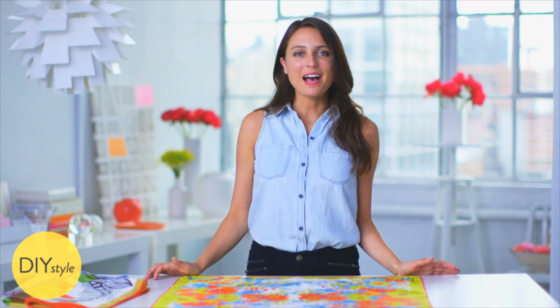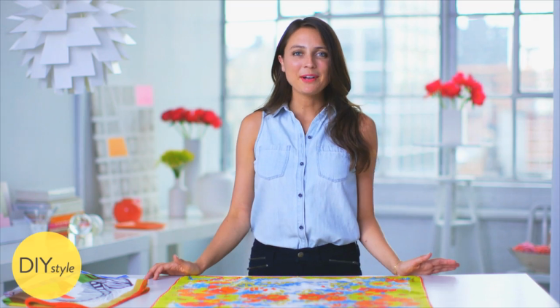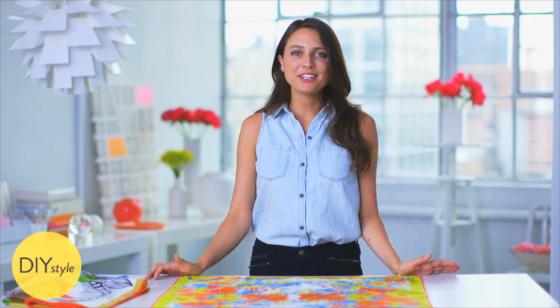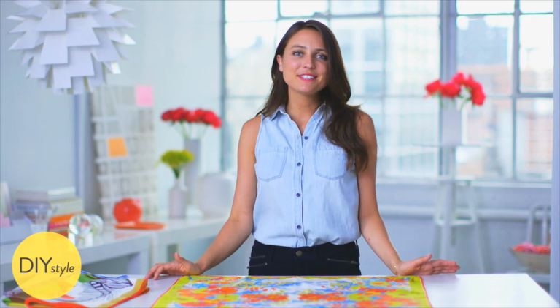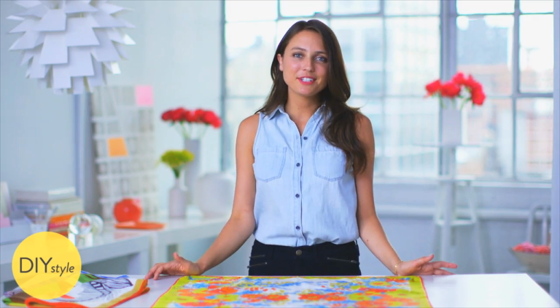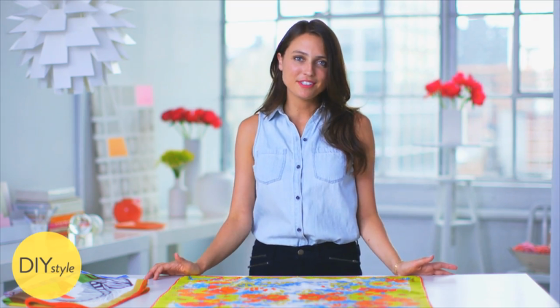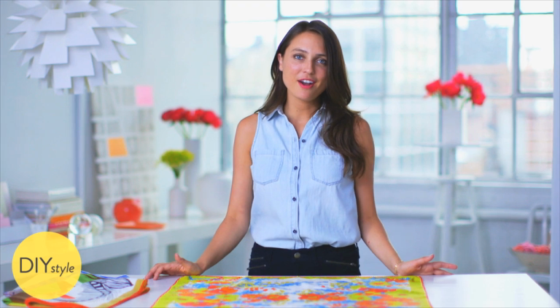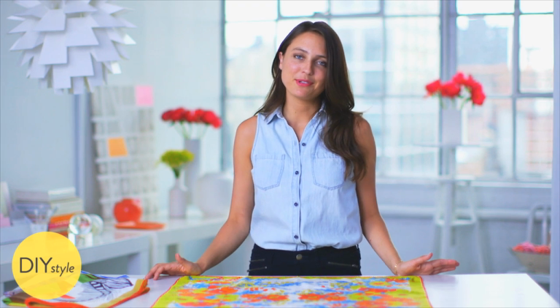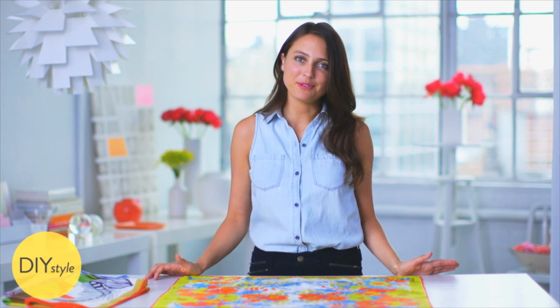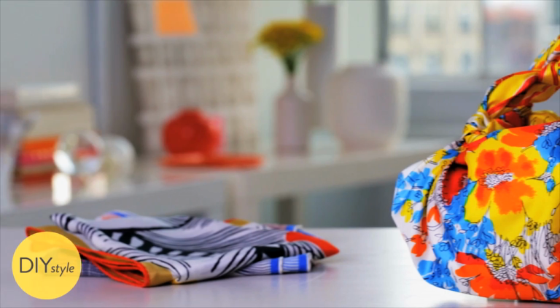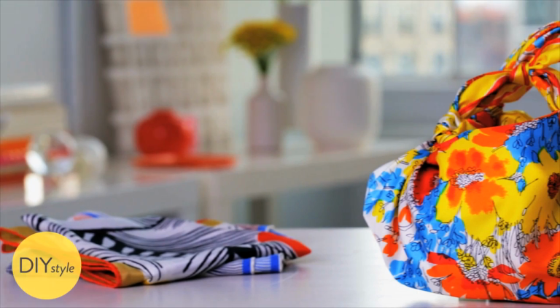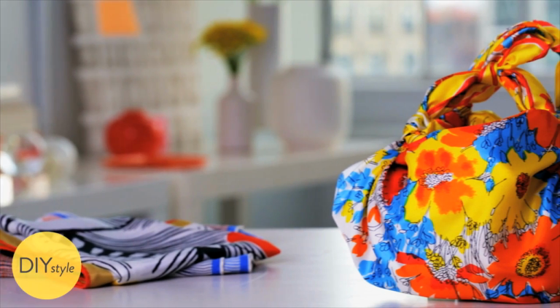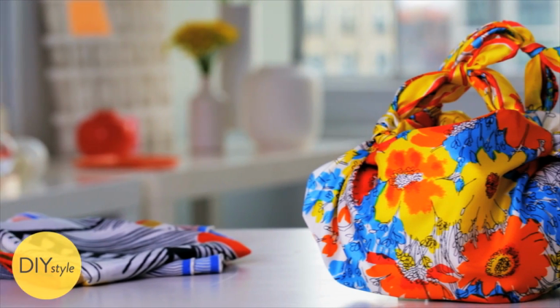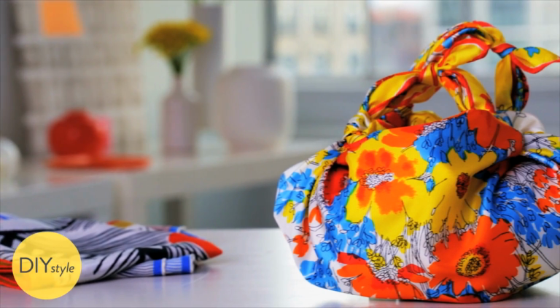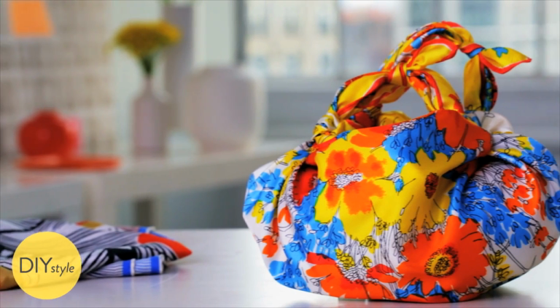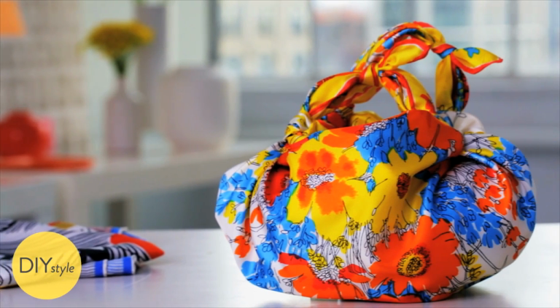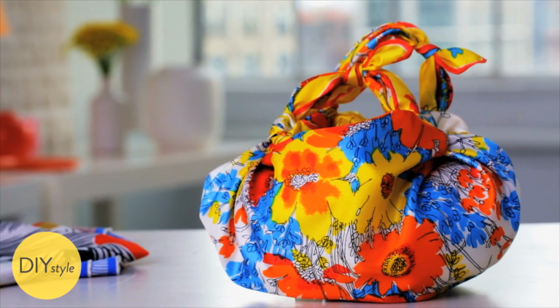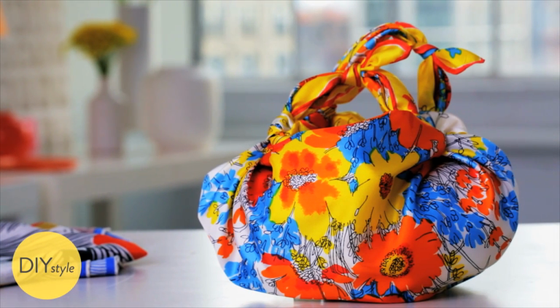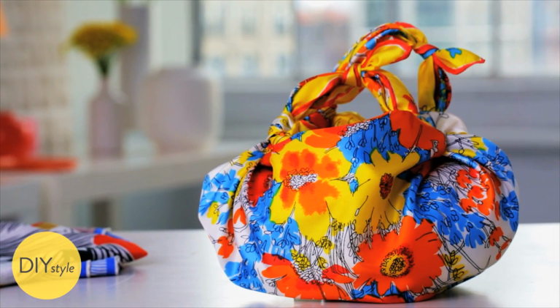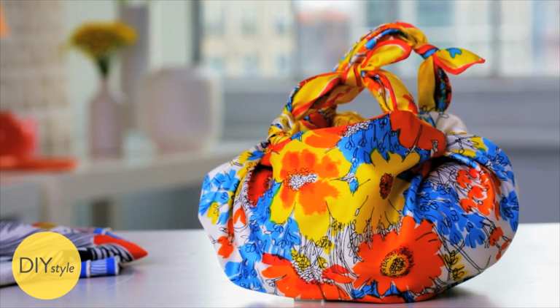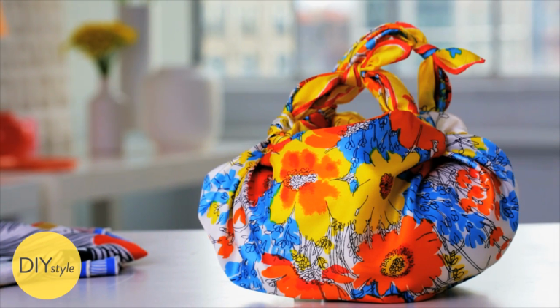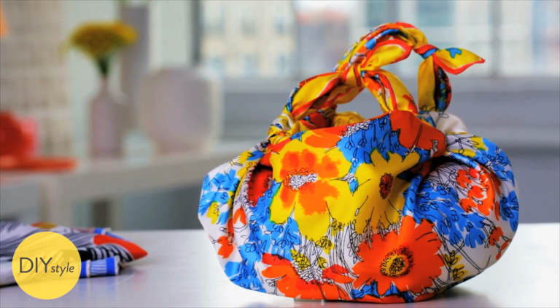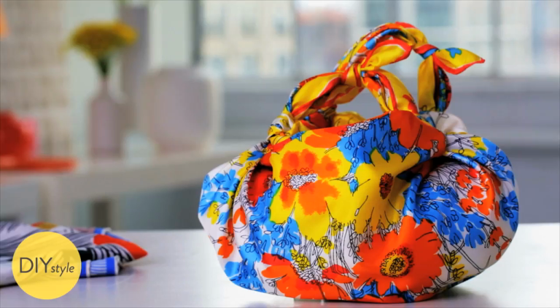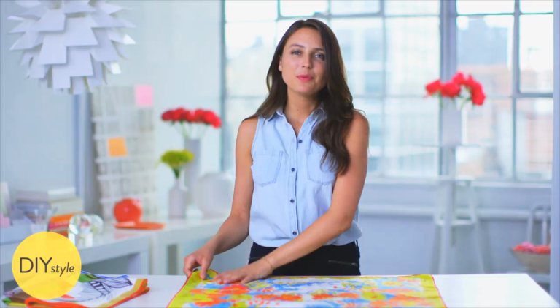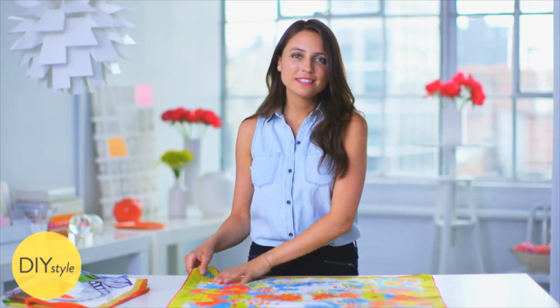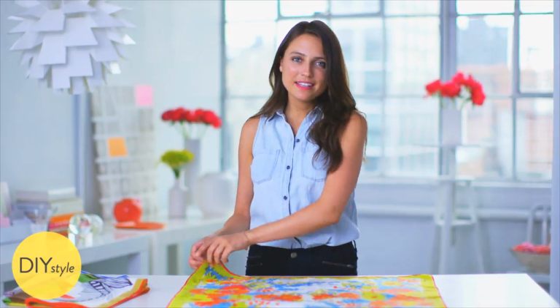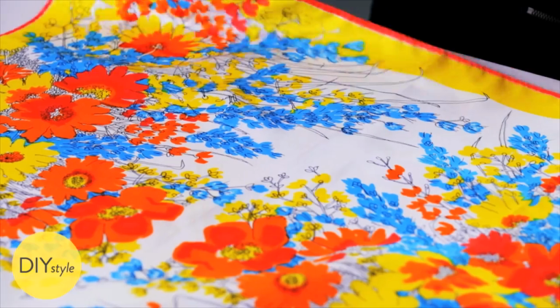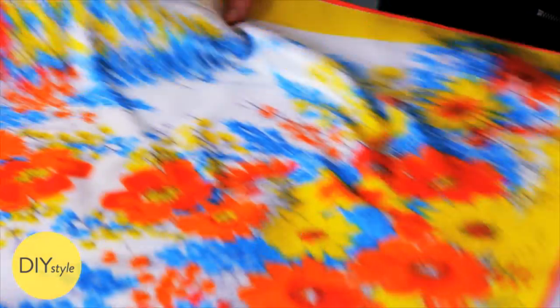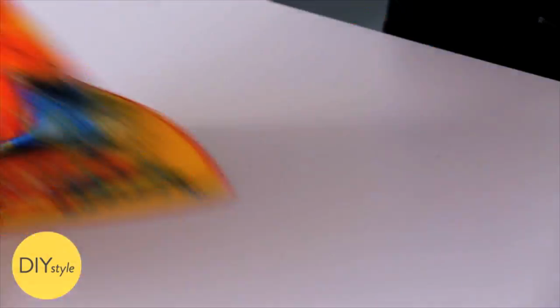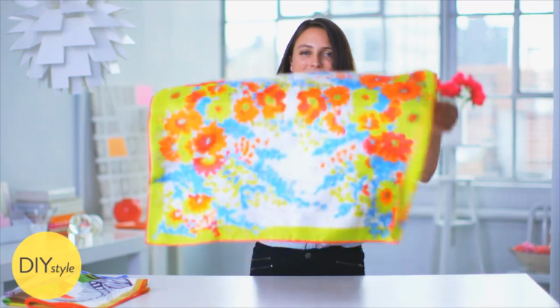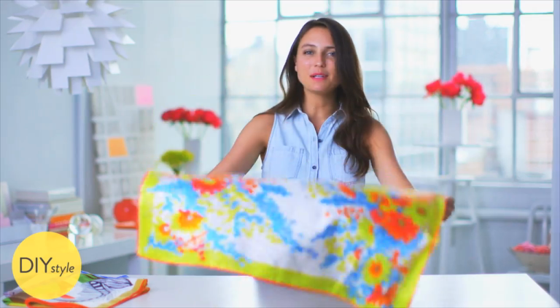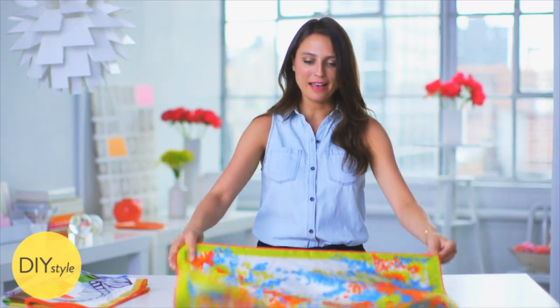I'm Erin Furey, Associate Crafts Editor at Martha Stewart. If you're looking for a new way to wear those vintage silk scarves, here's the perfect project for you. We're going to tie this scarf up into a perfect little bag.